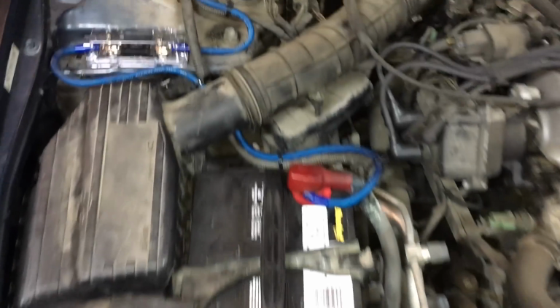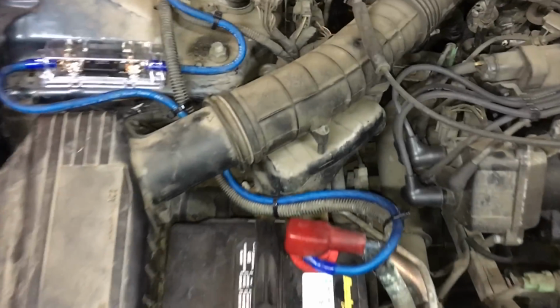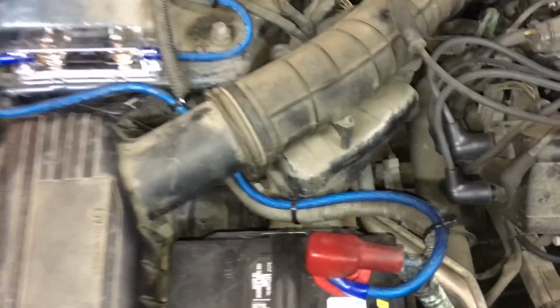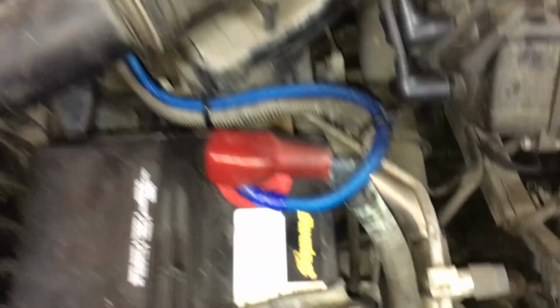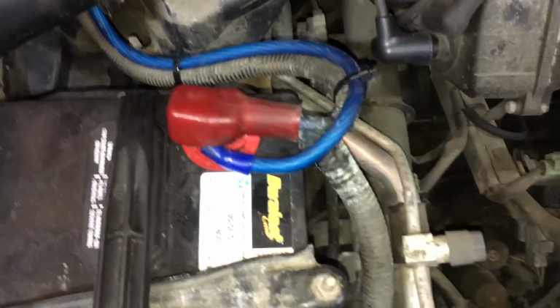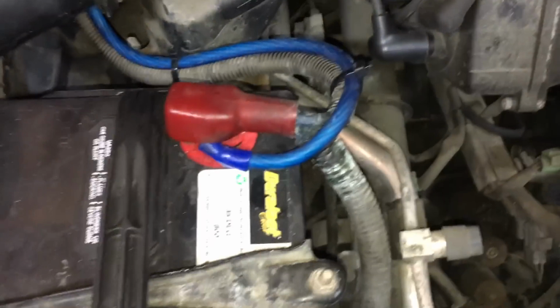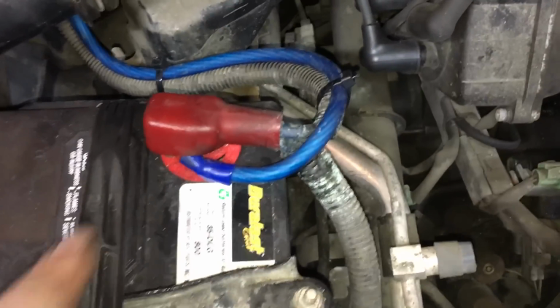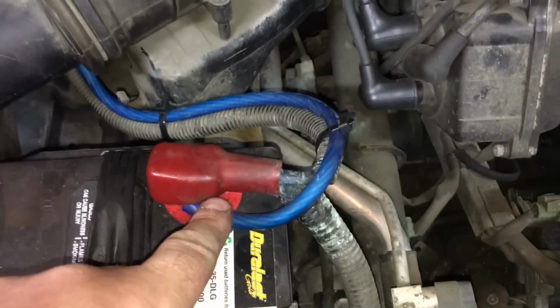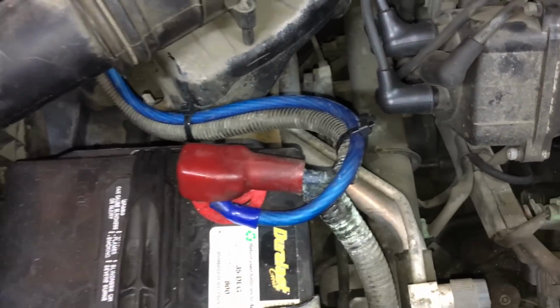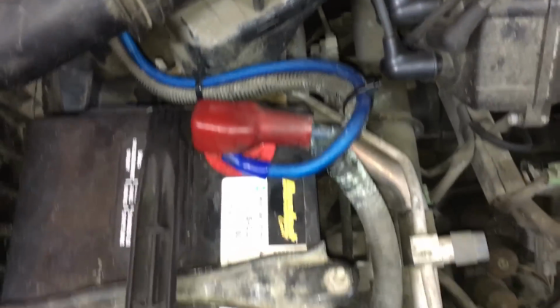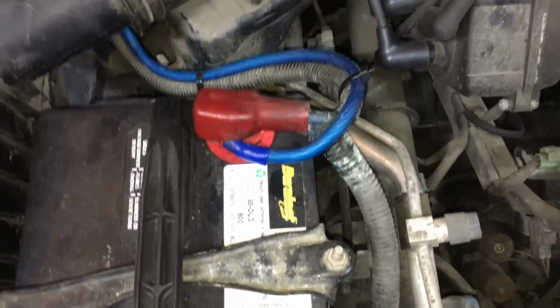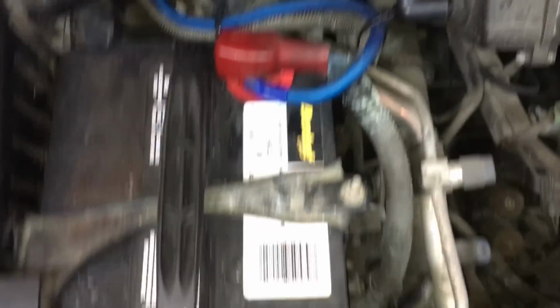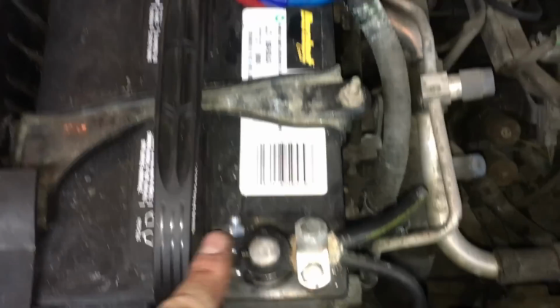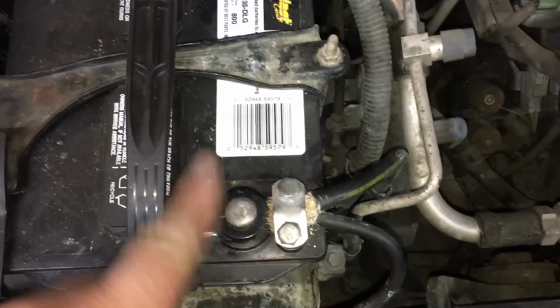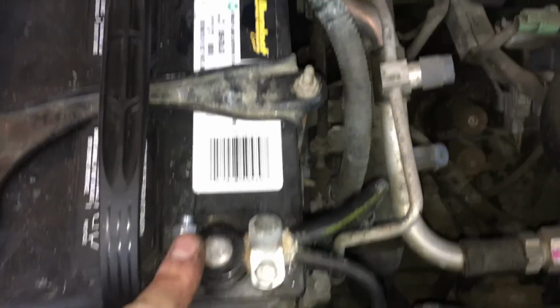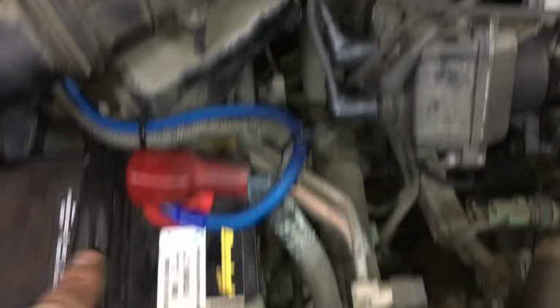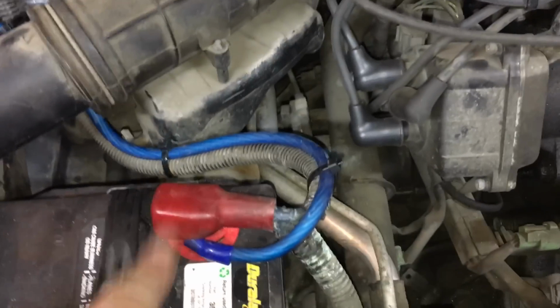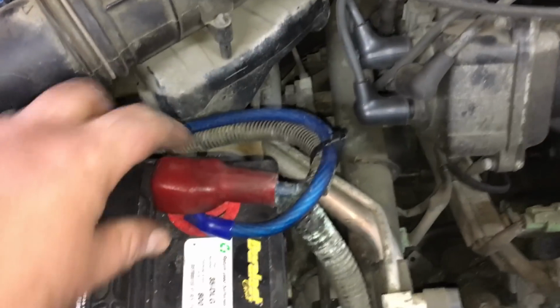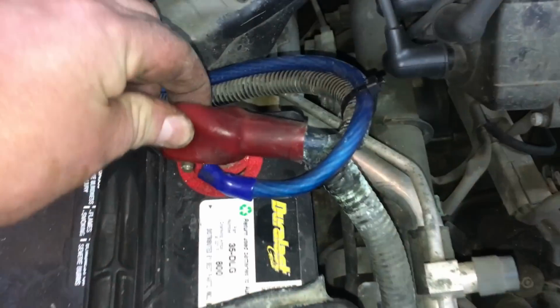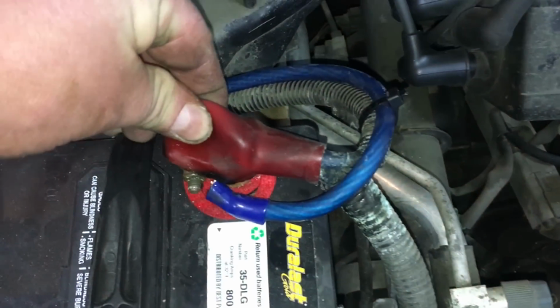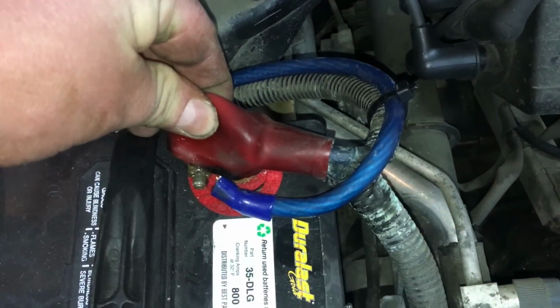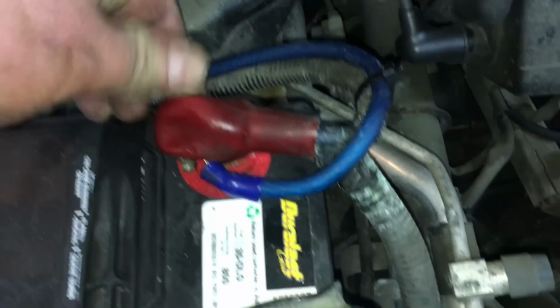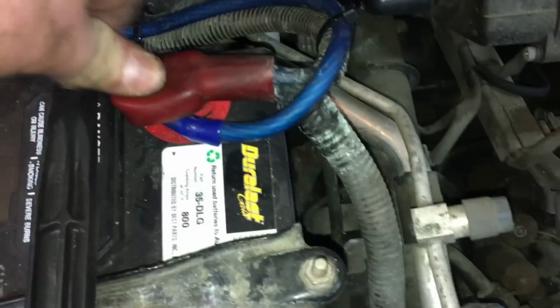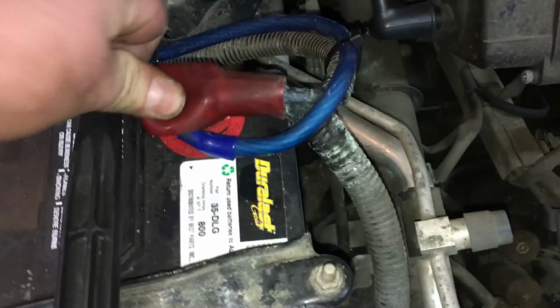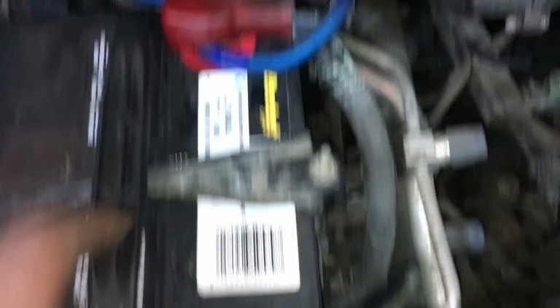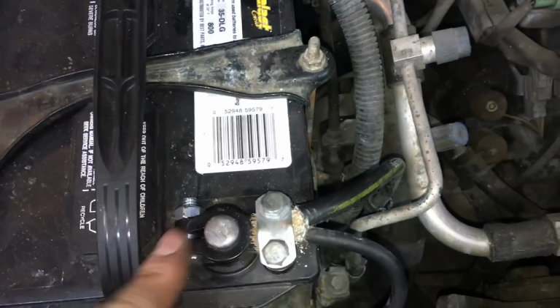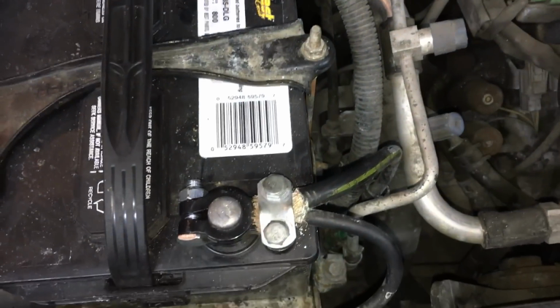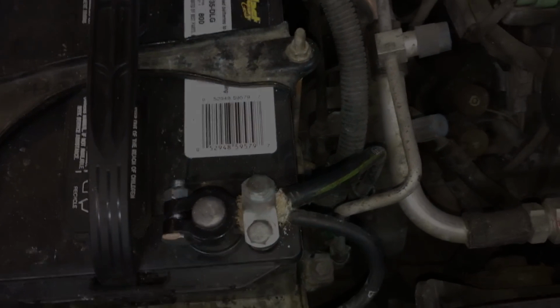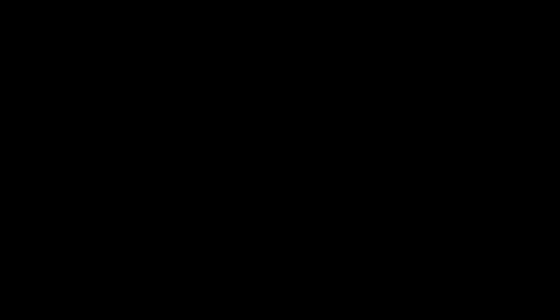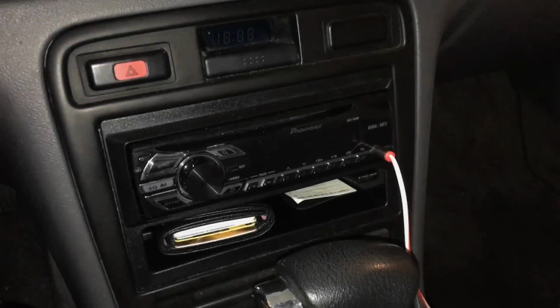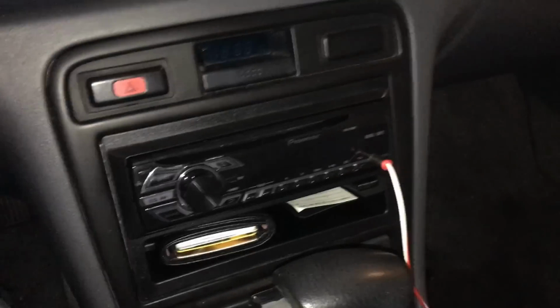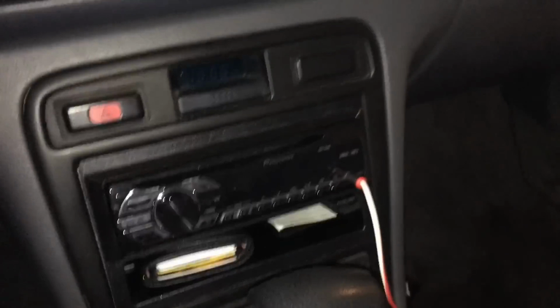We got our positive back on the battery. You remove the negative, add the positive on there, tighten it down, and then put the negative back on.